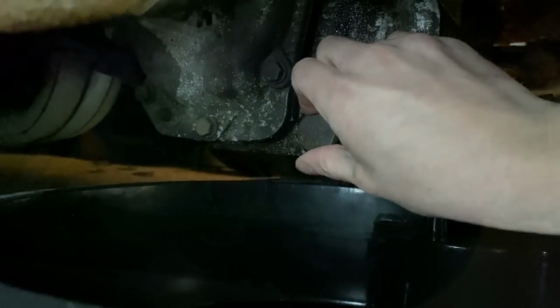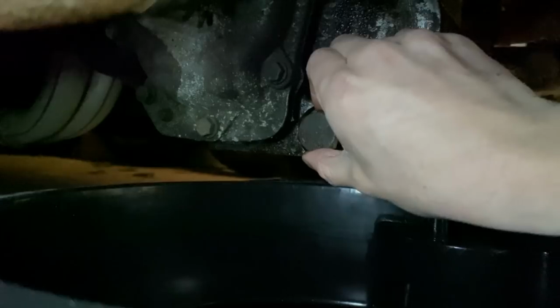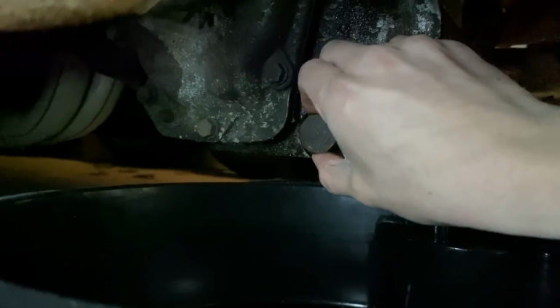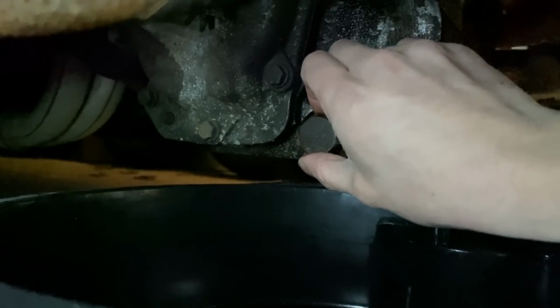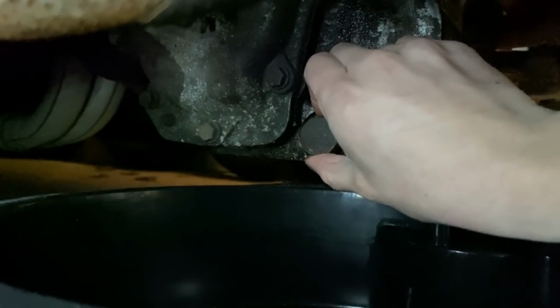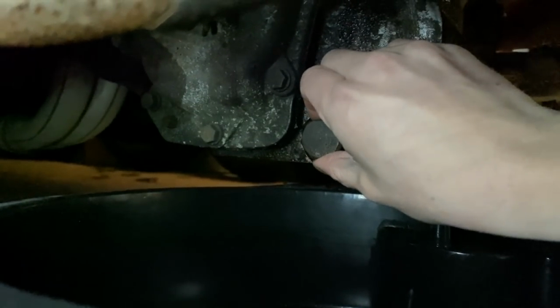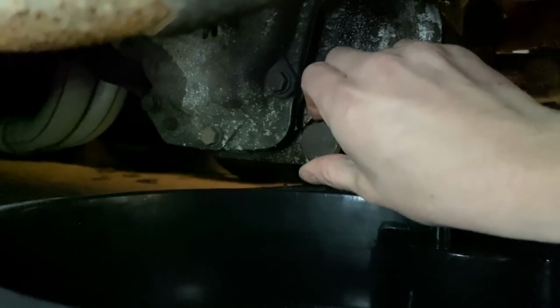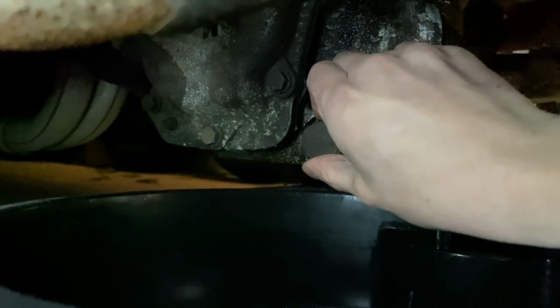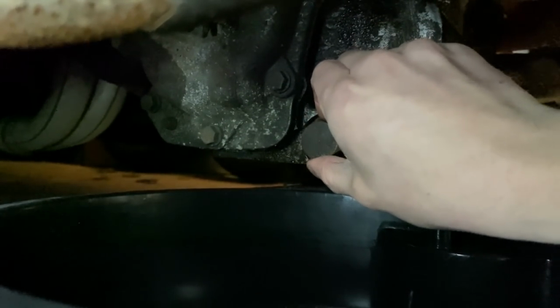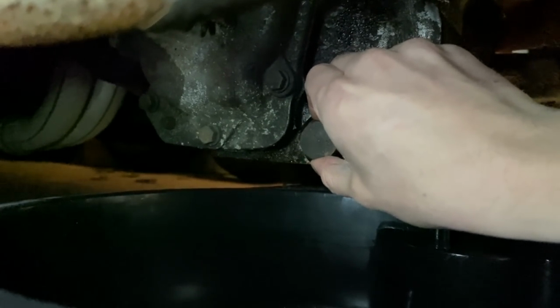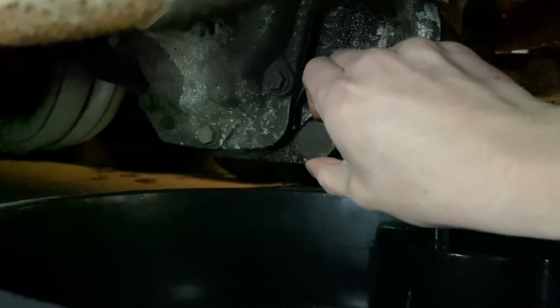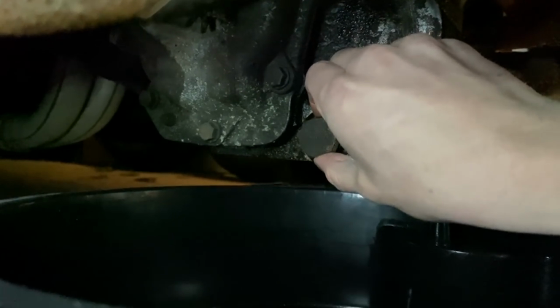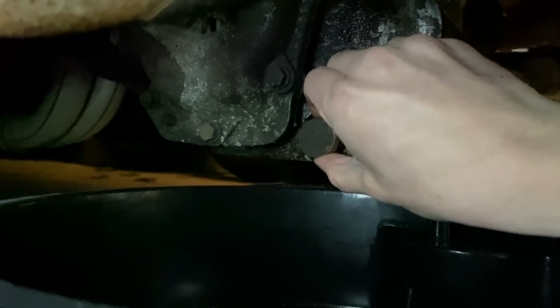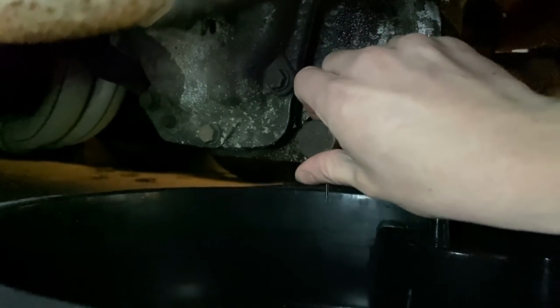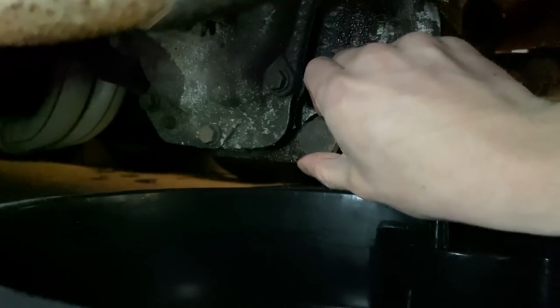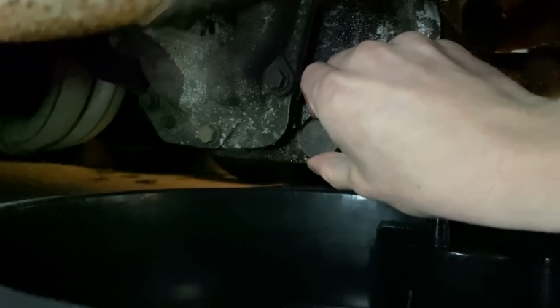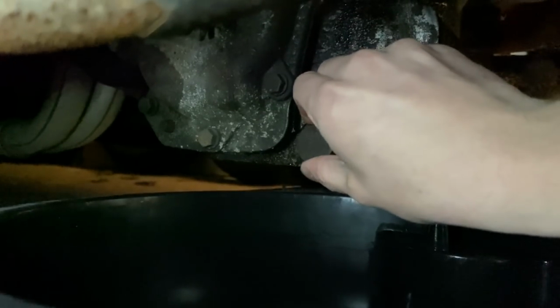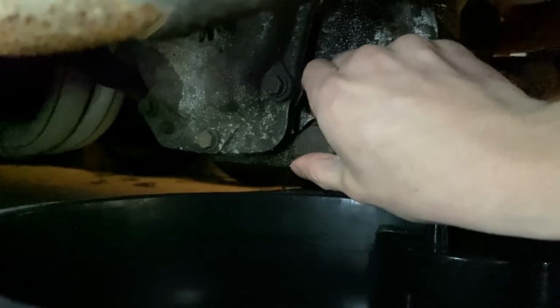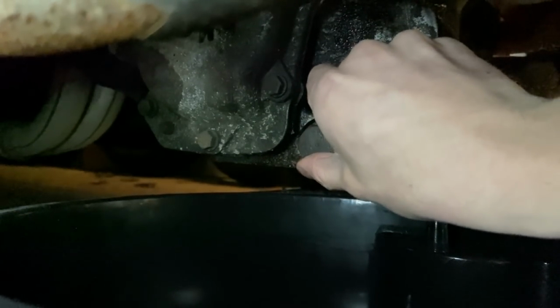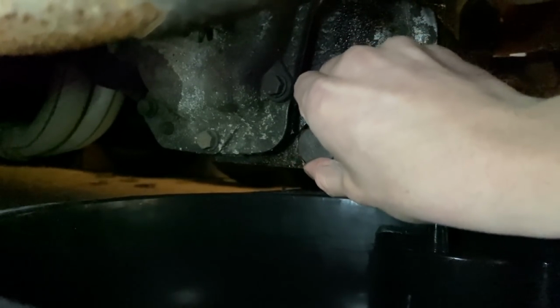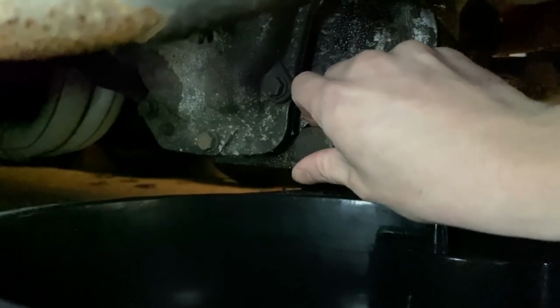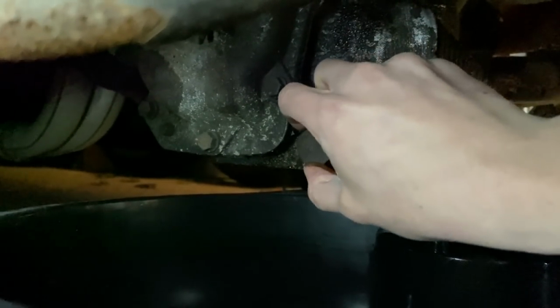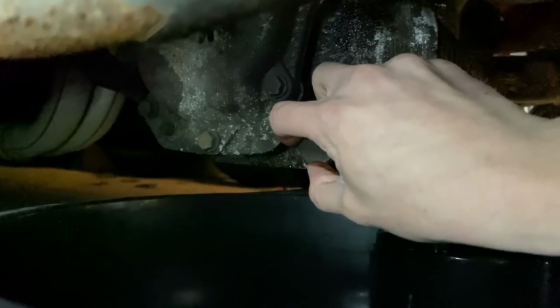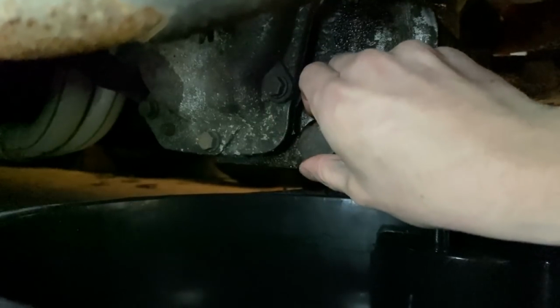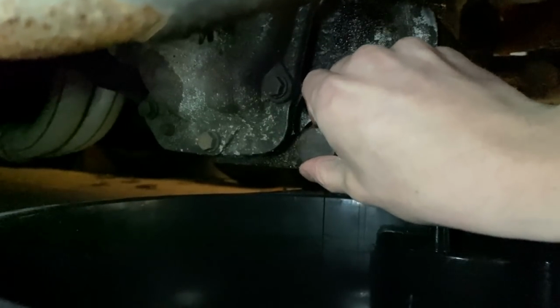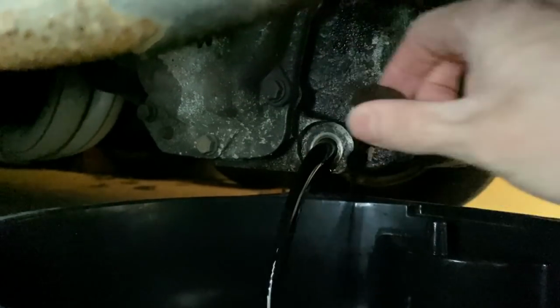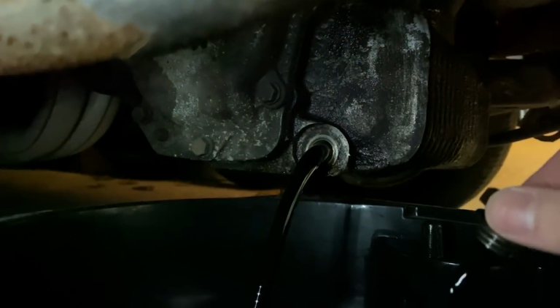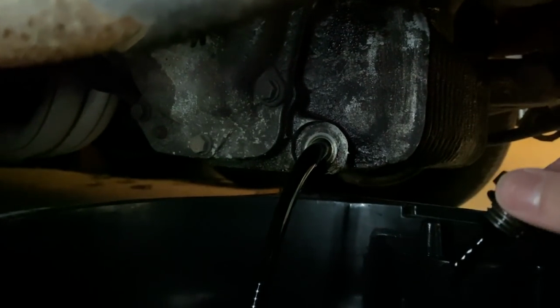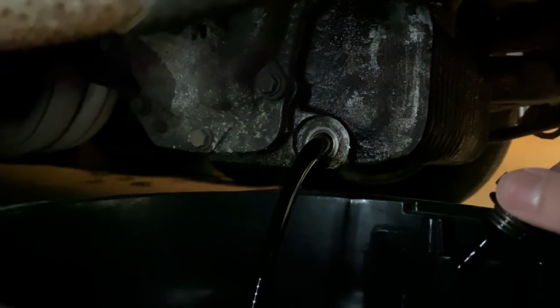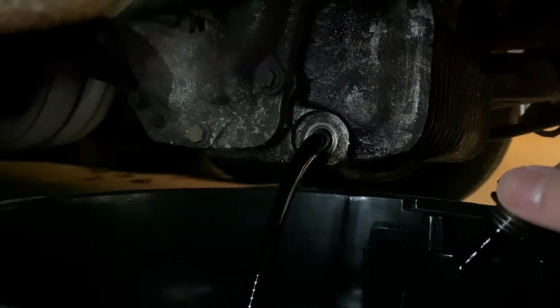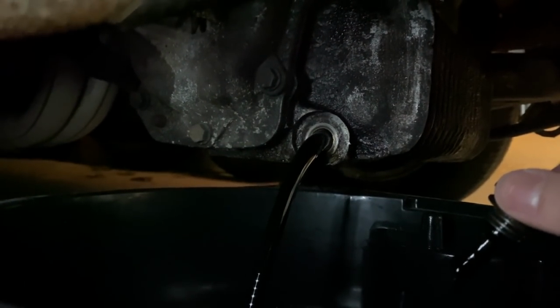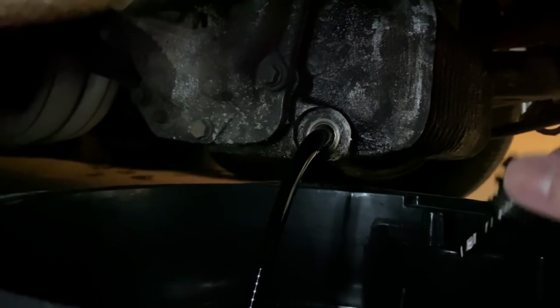Strangely enough, unlike a lot of people it seems, I've never had an issue with dropping the sump plug into the oil, the oil flow missing the drain pan, or getting the oil up my arm. But I can assure you right now that this level of success is not to be sustained.